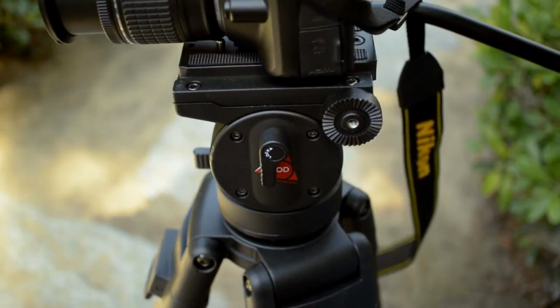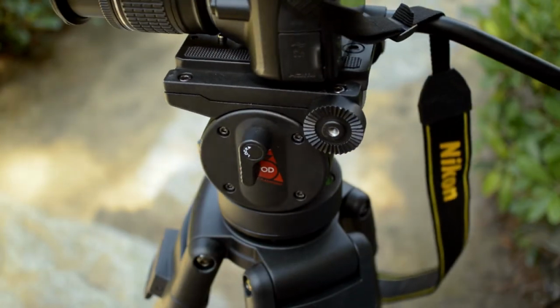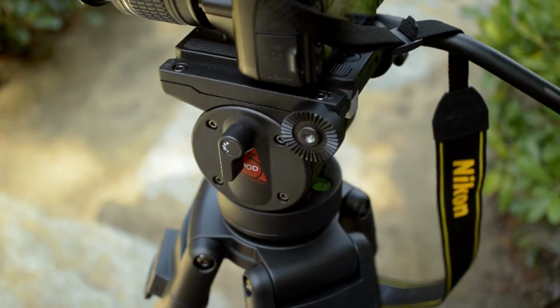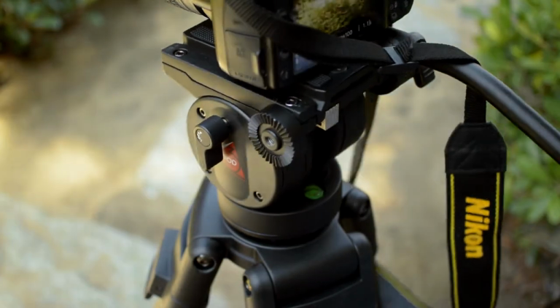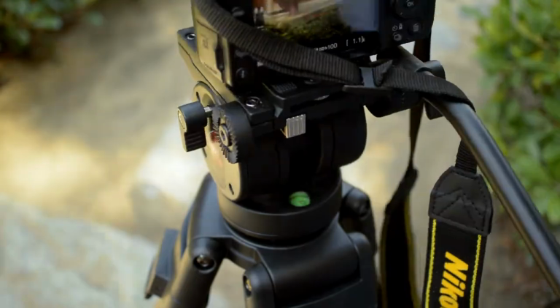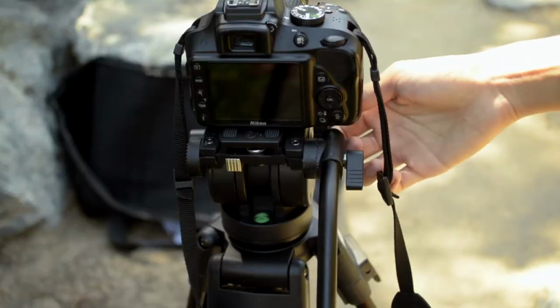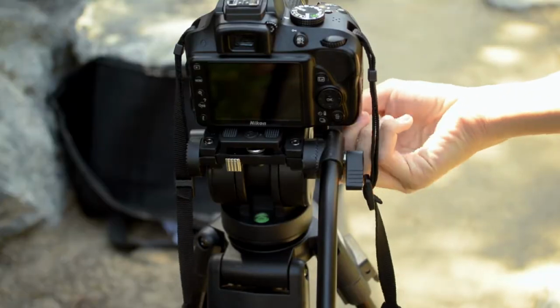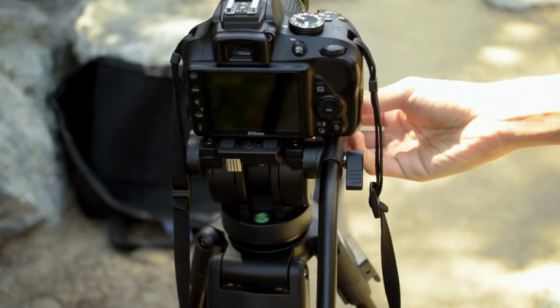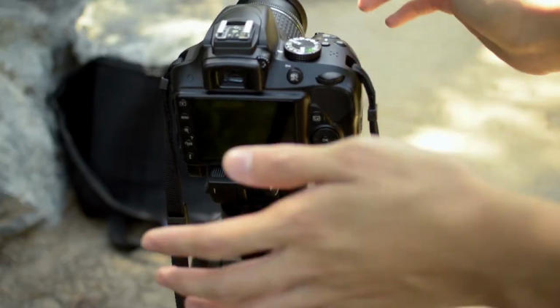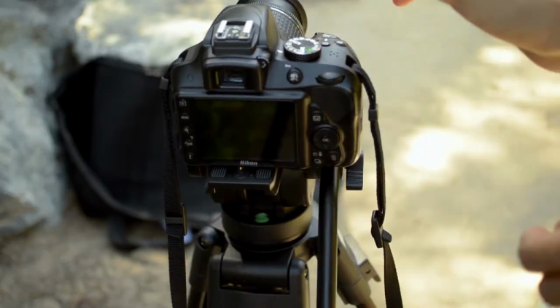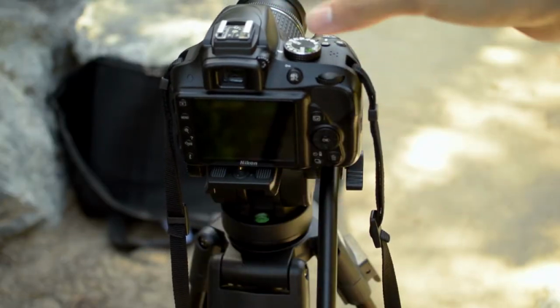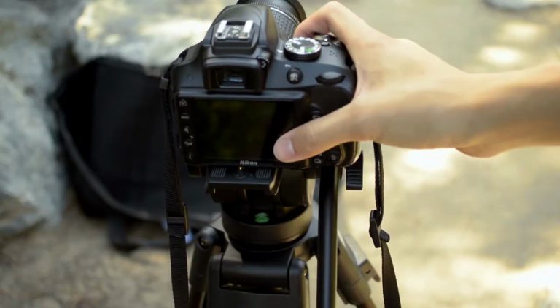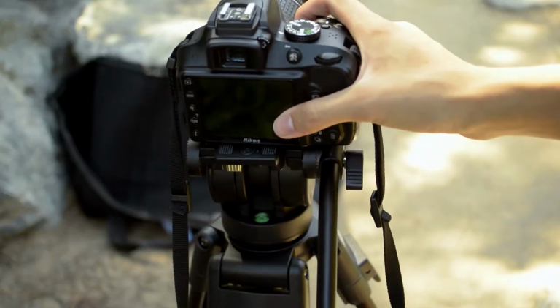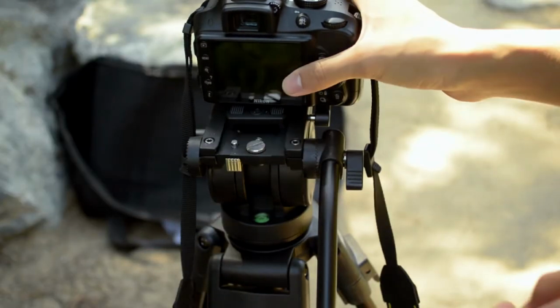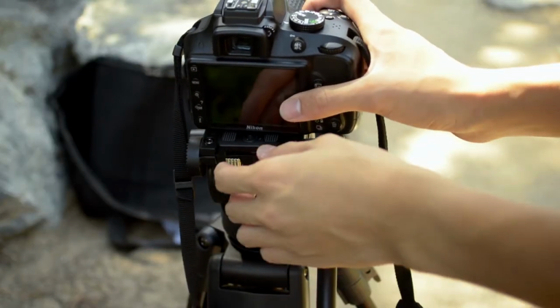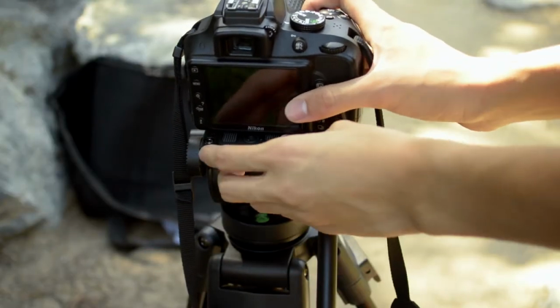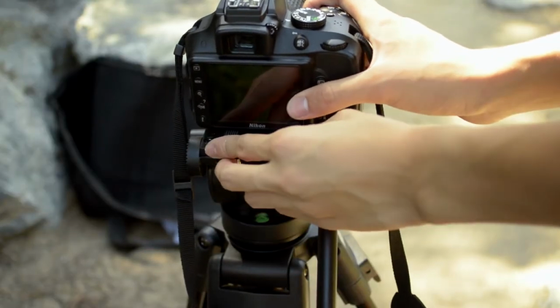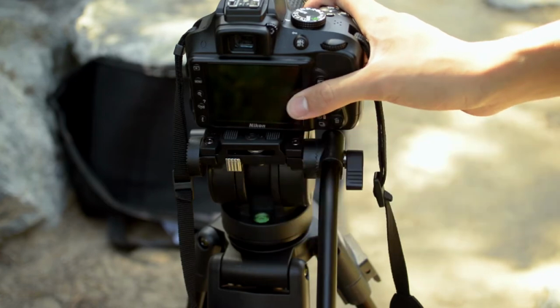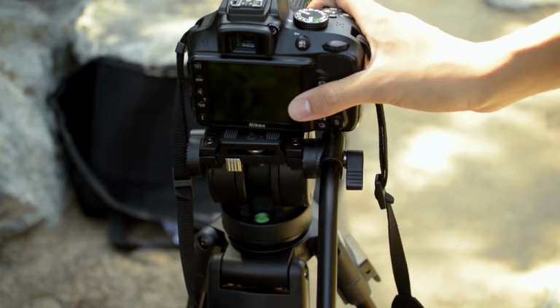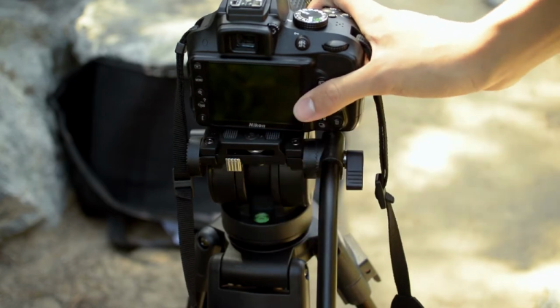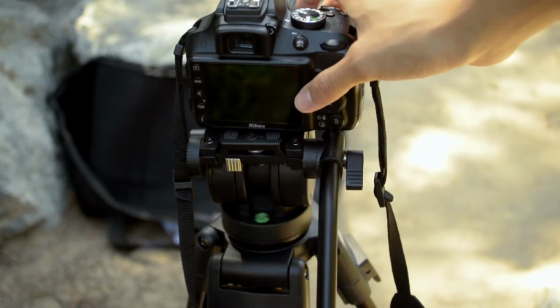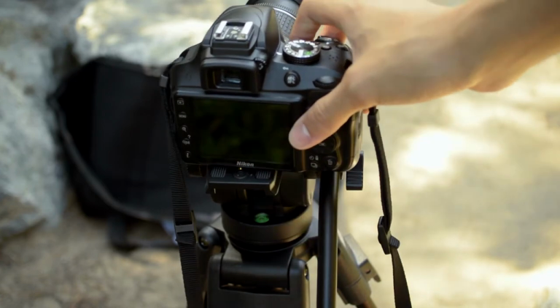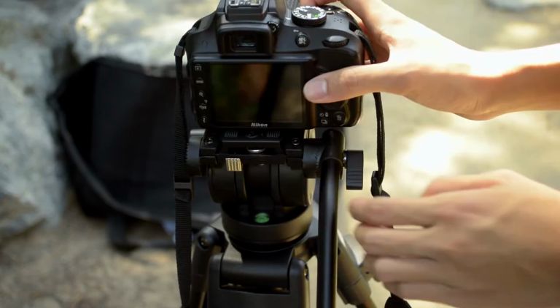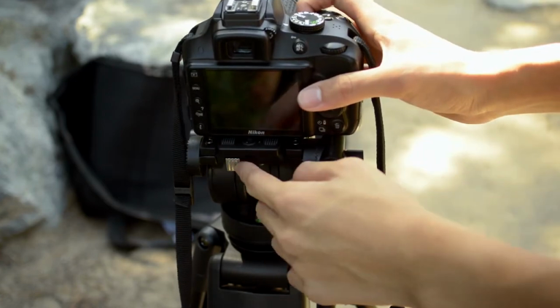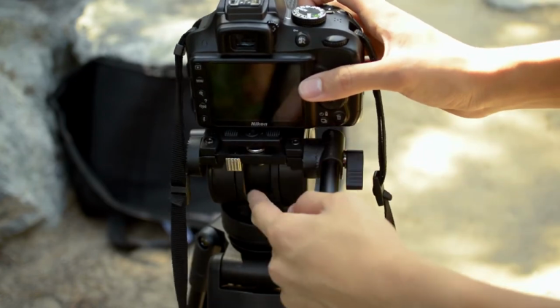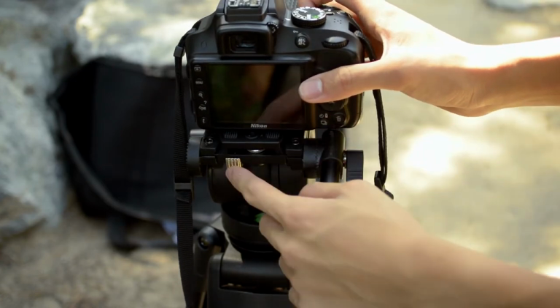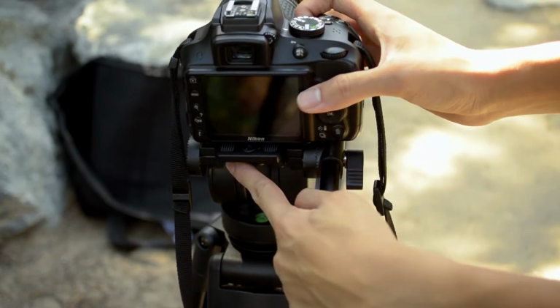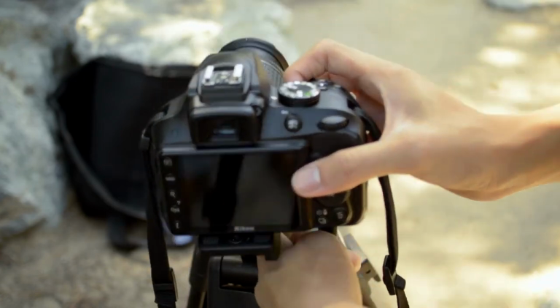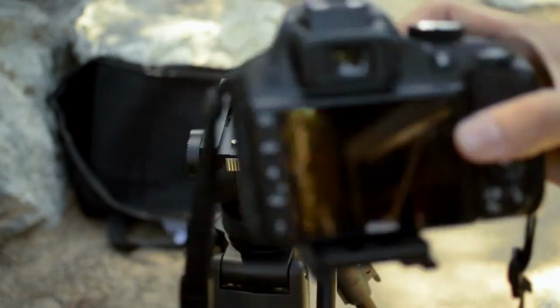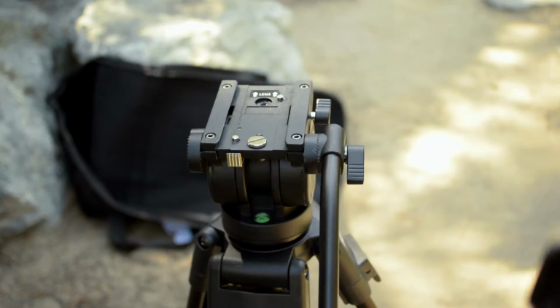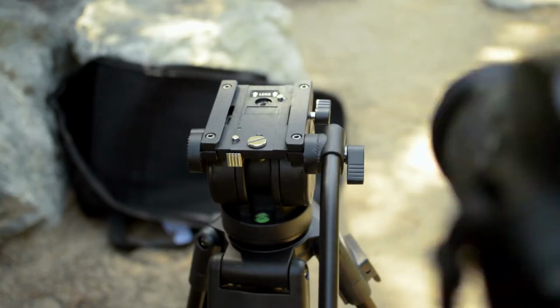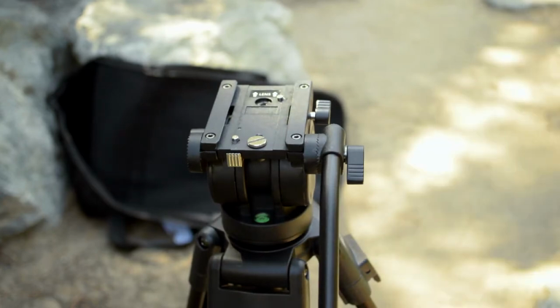The fluid head has a quick release plate with a safety feature to ensure your camera doesn't fall out accidentally. If you want to remove your camera, you must first press down on the safety pin and then pull outwards on the quick release plate.